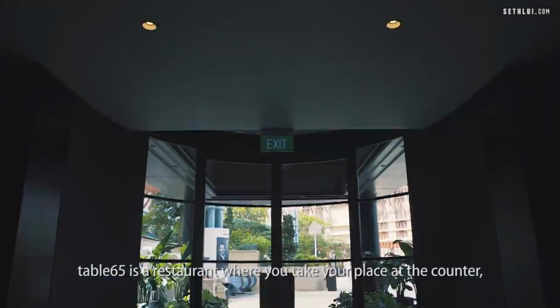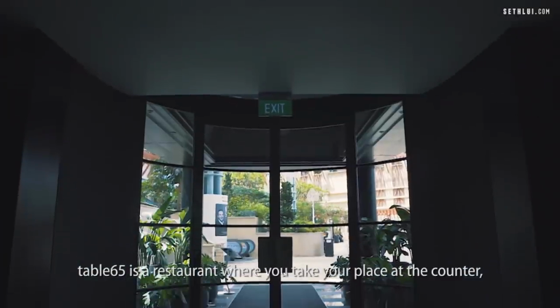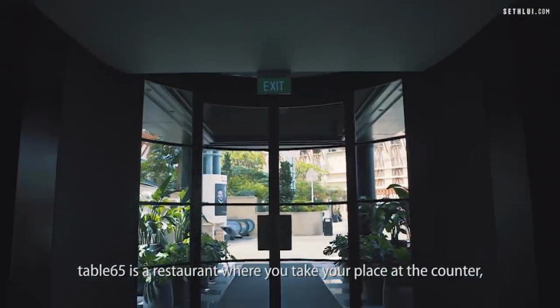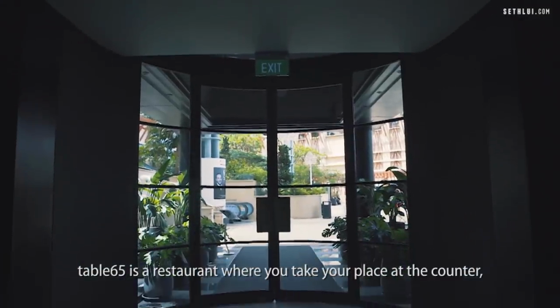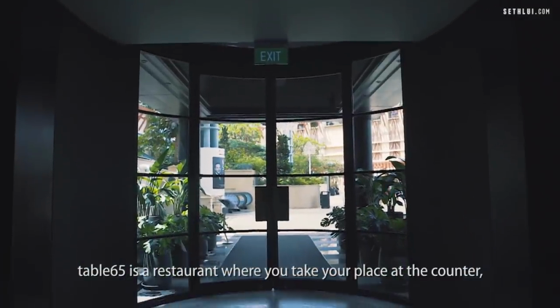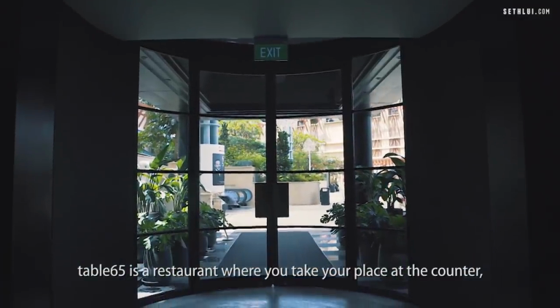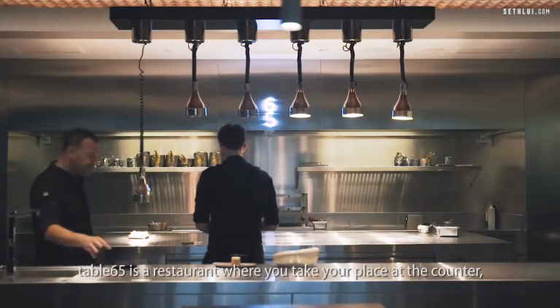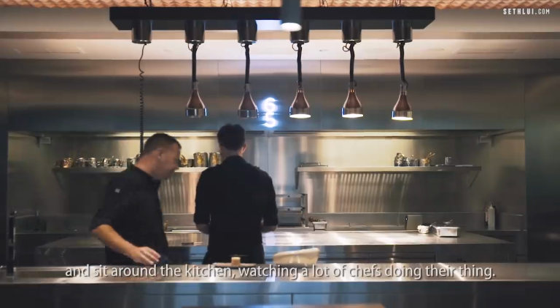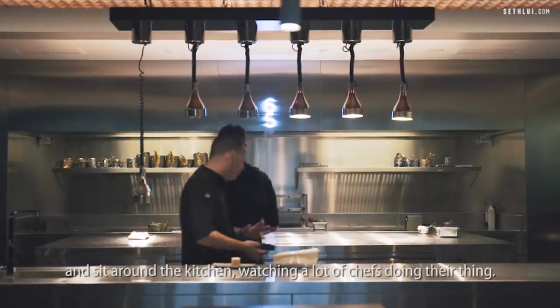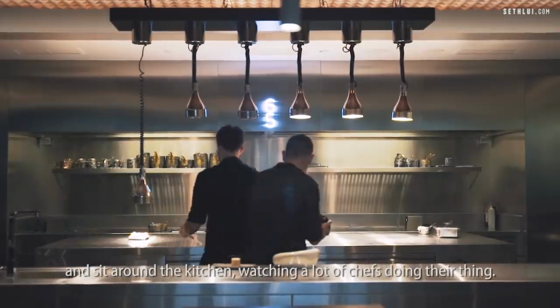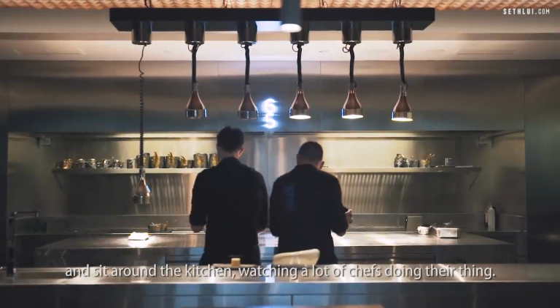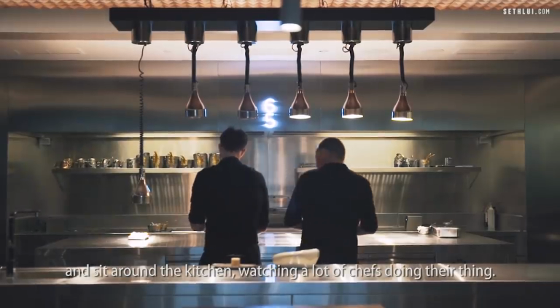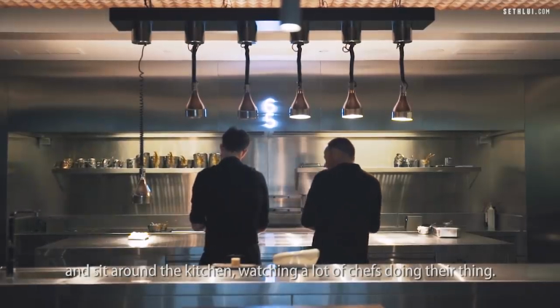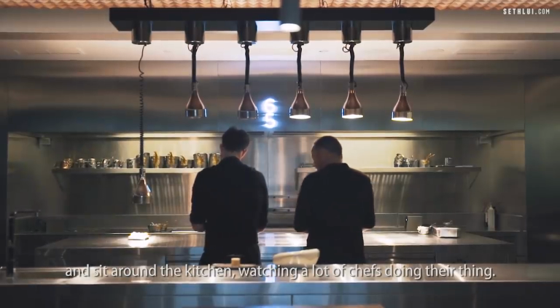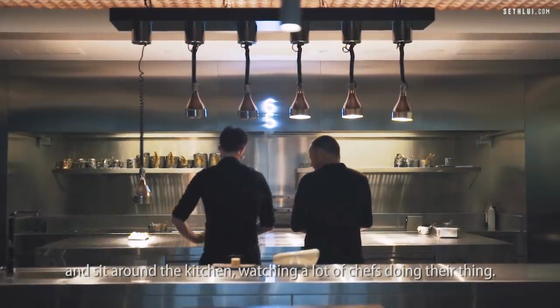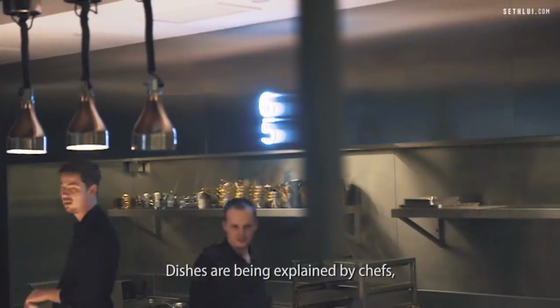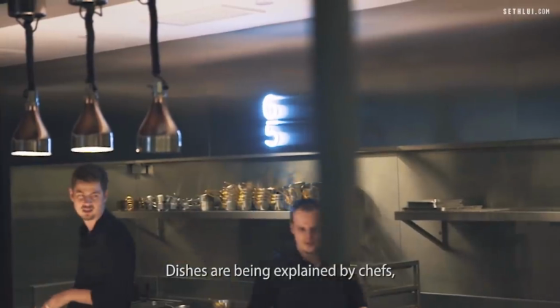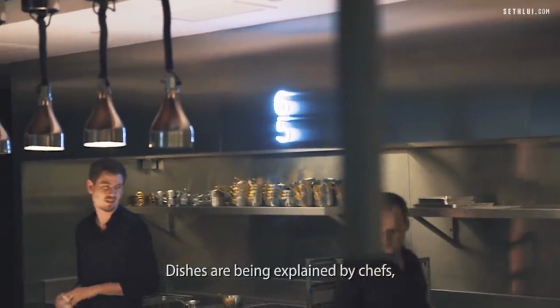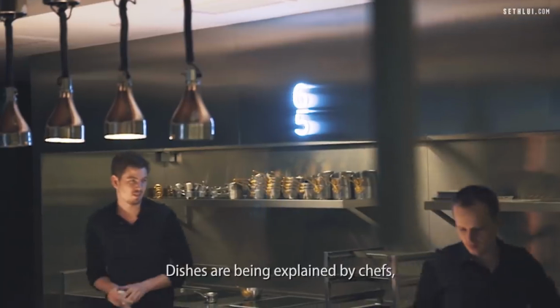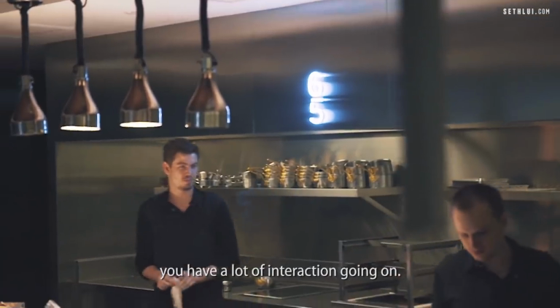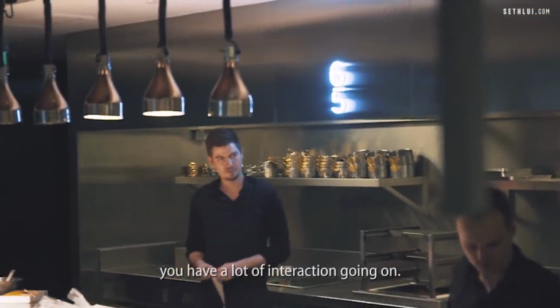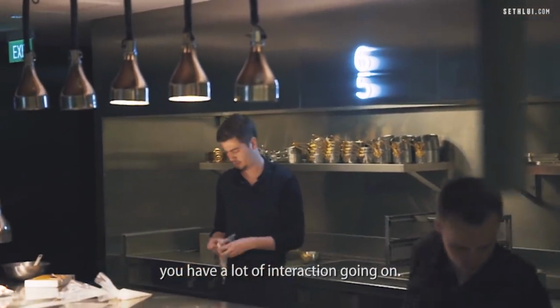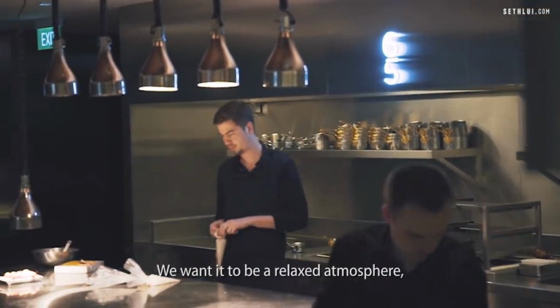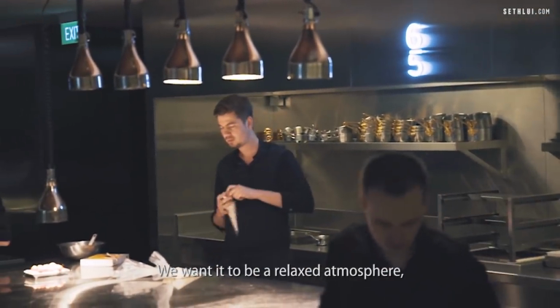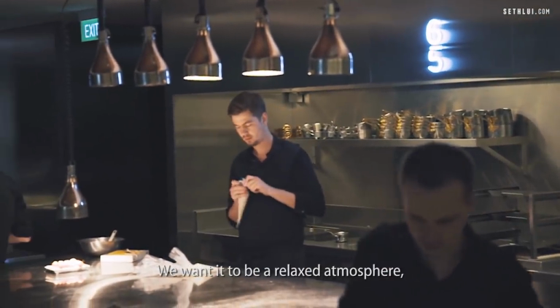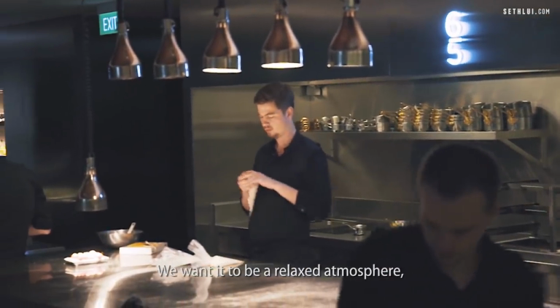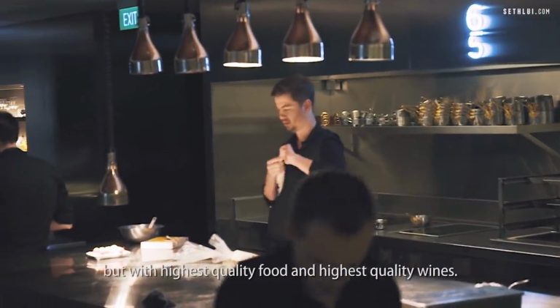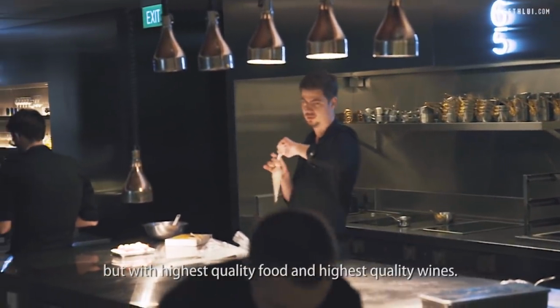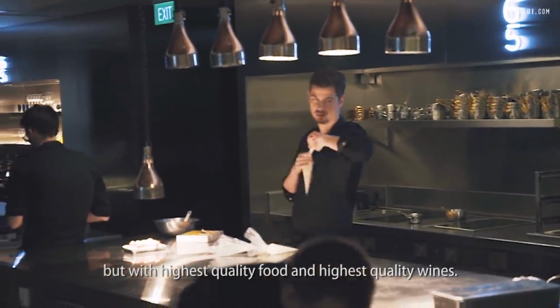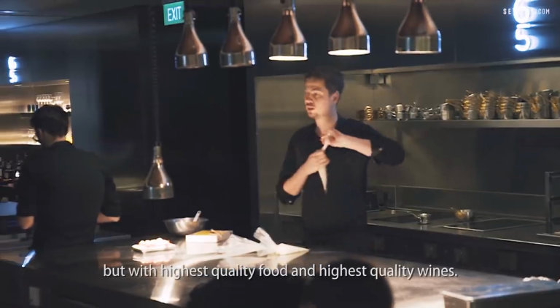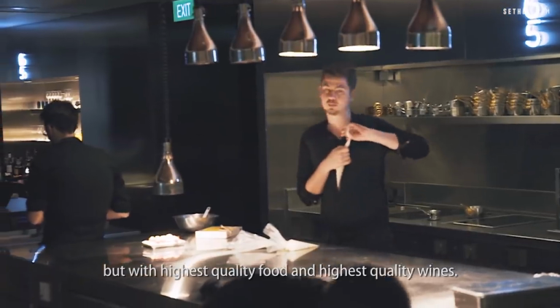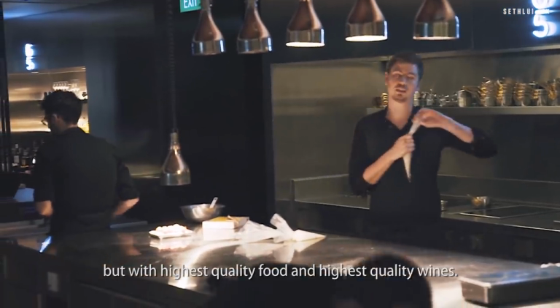Table 65 is a restaurant where you take place at the counter and sit around the kitchen, watching a lot of chefs doing their thing. Dishes are being explained by chefs. We have a lot of interaction going on. We wanted to be a relaxed atmosphere with the highest quality food and highest quality wines.